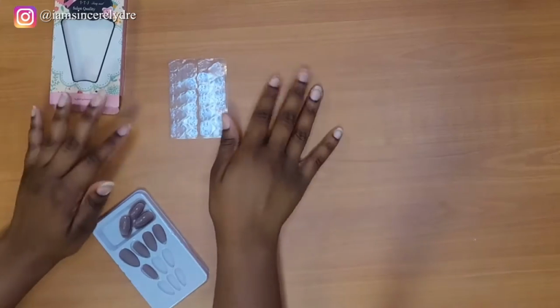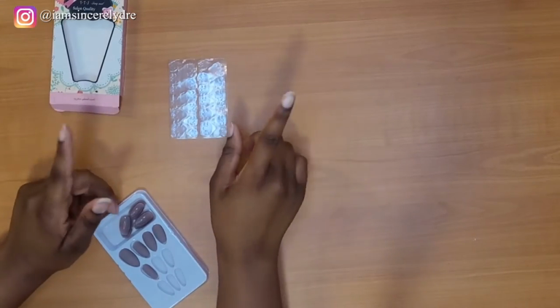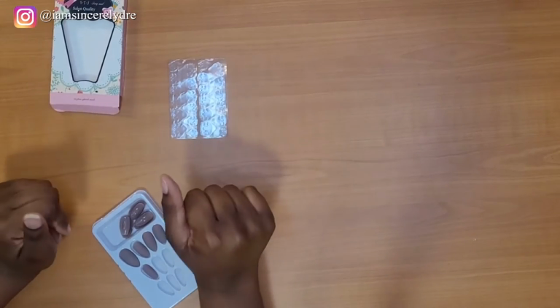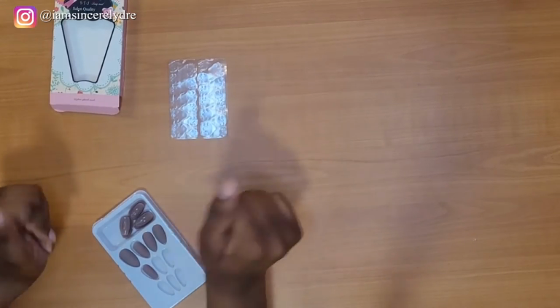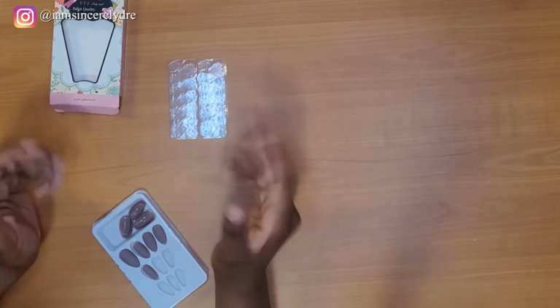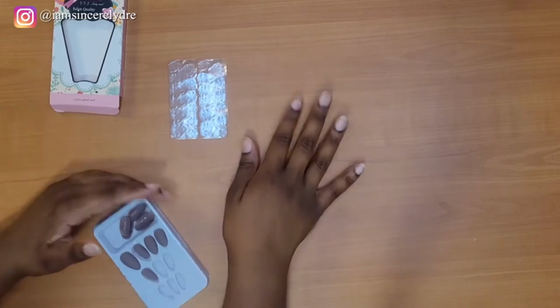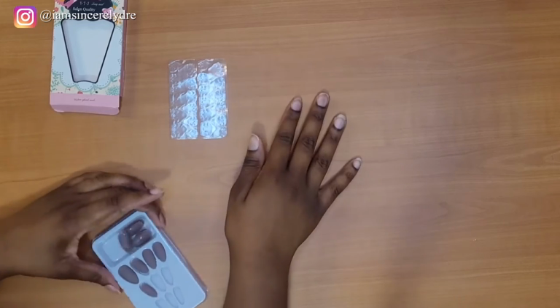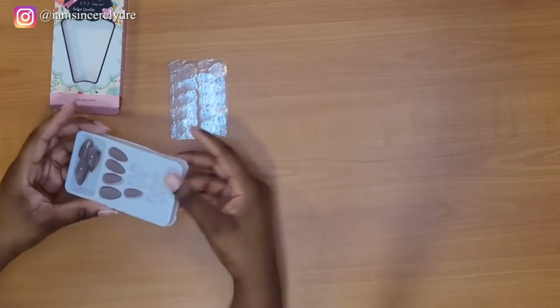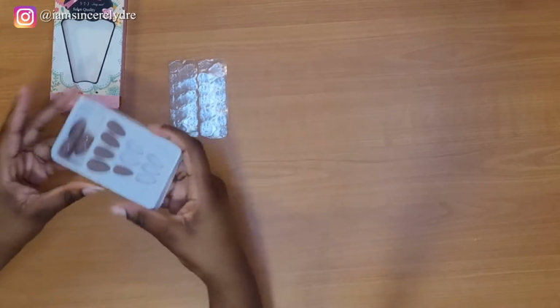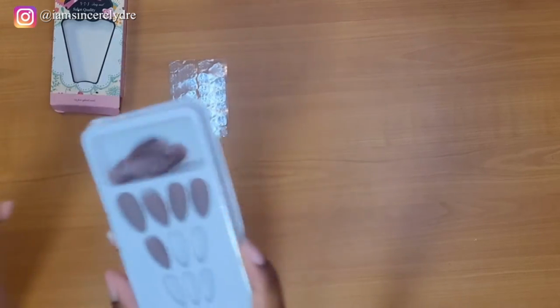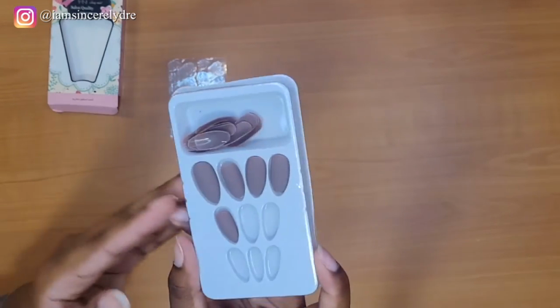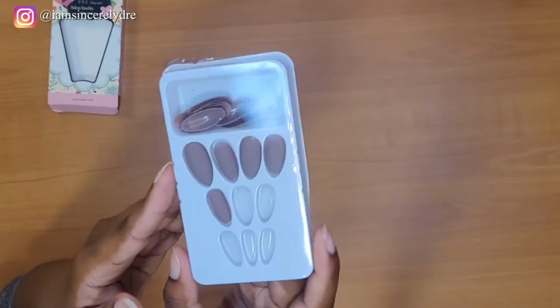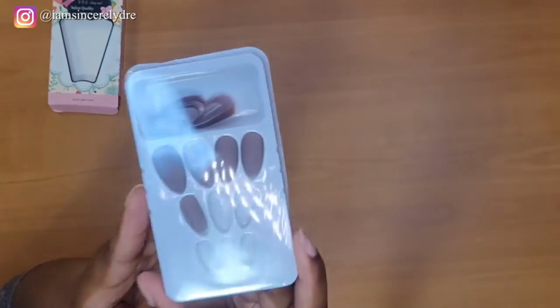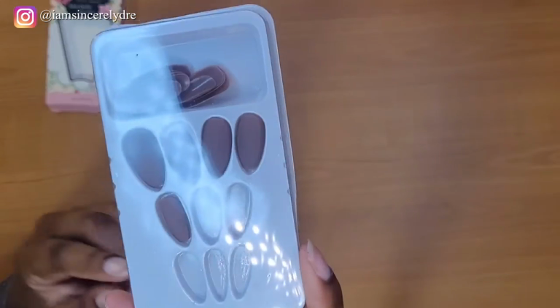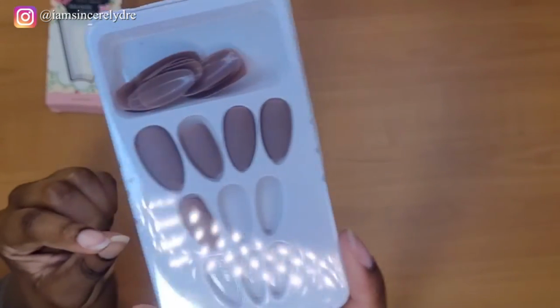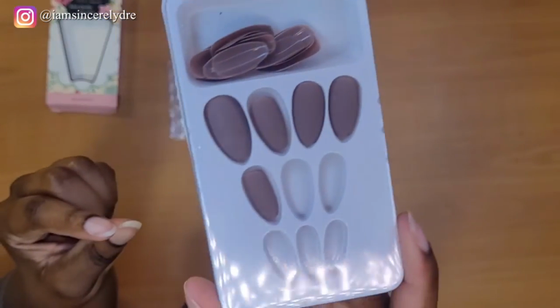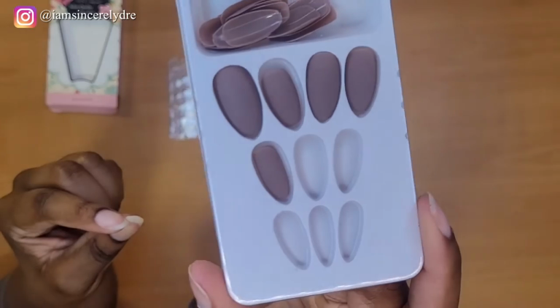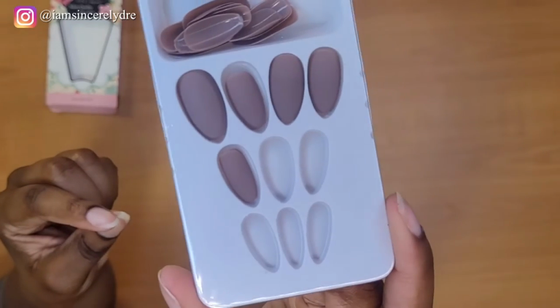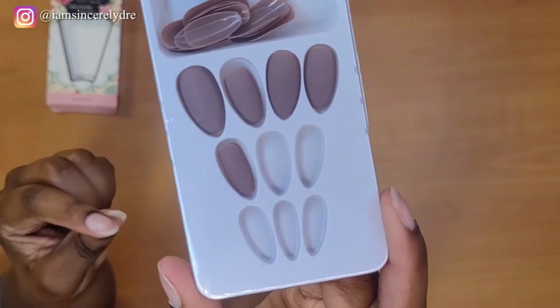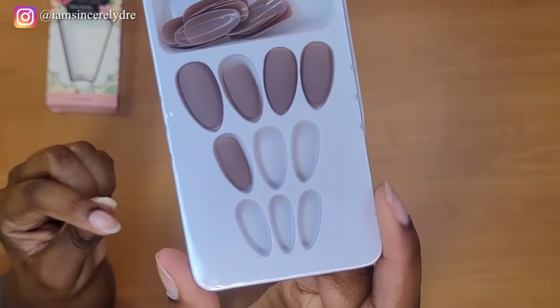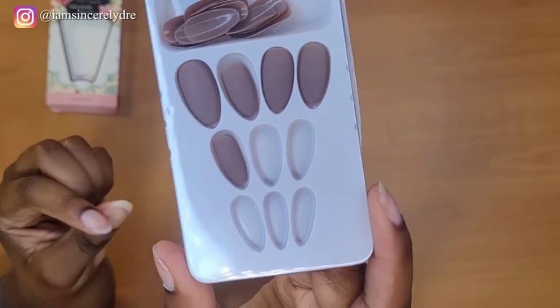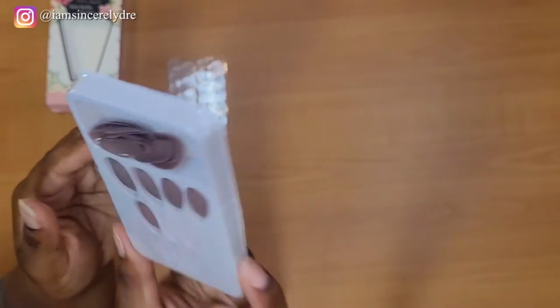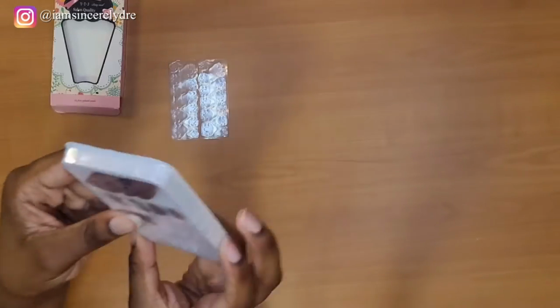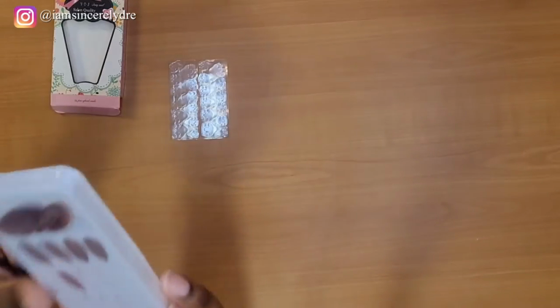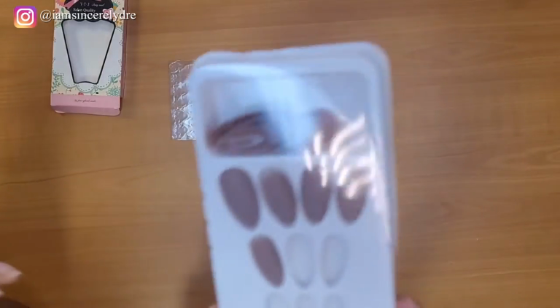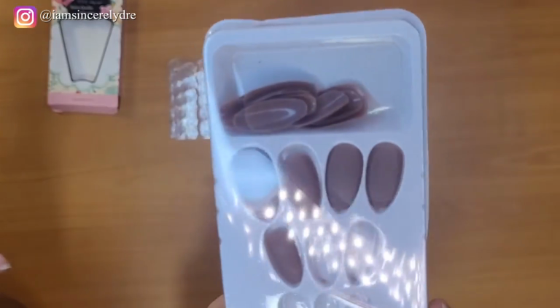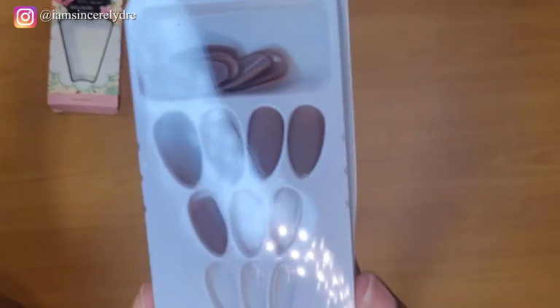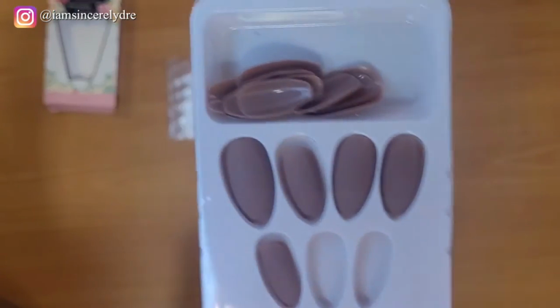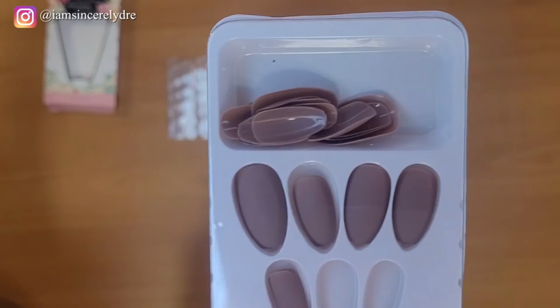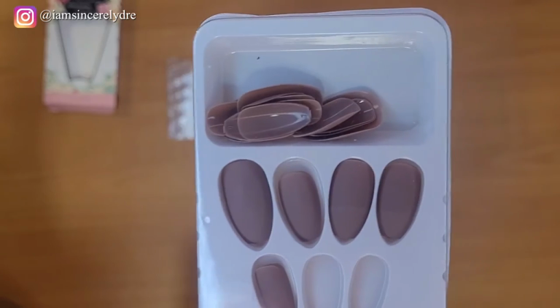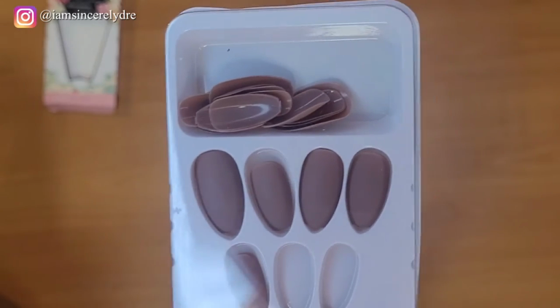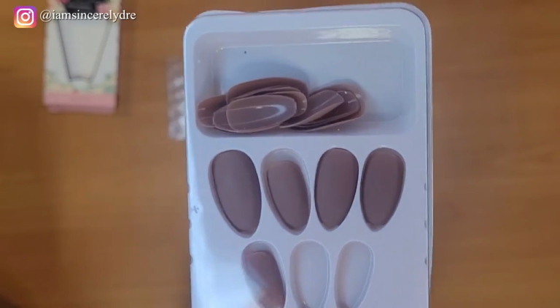Okay y'all, we're back — I forgot I didn't even turn the lights on. So this is what the nails look like. It's kind of like a nice nude-ish sort of color, almond shape. Not too long, not too short. It's just okay.